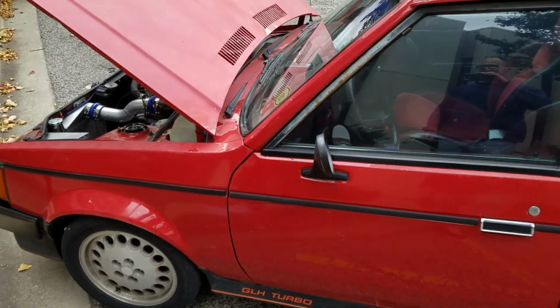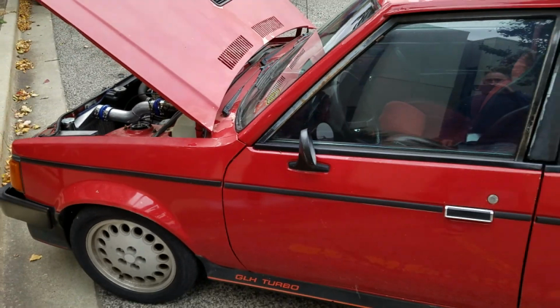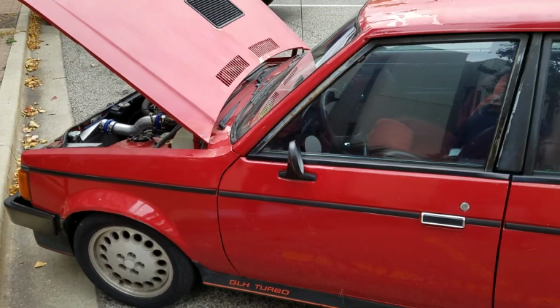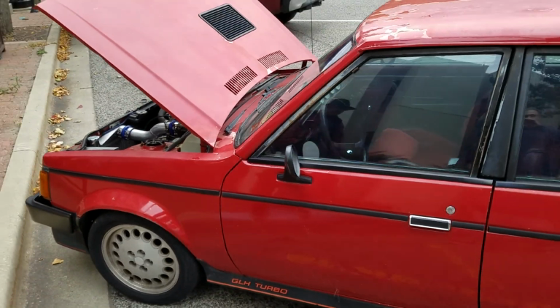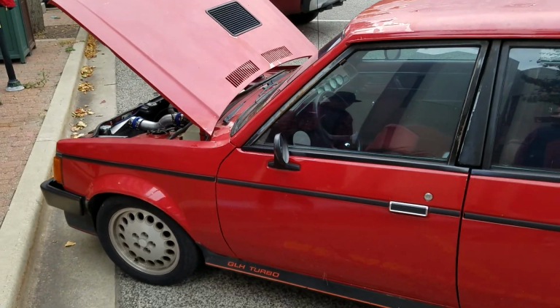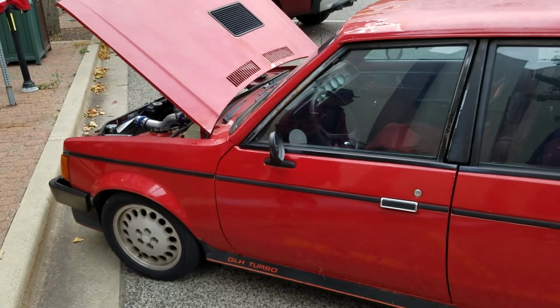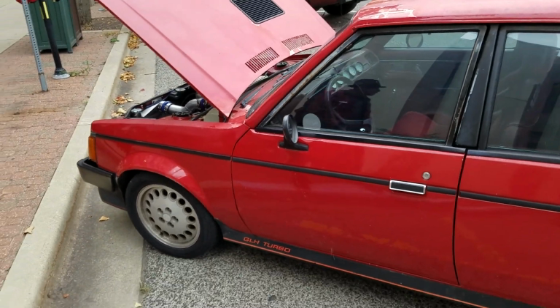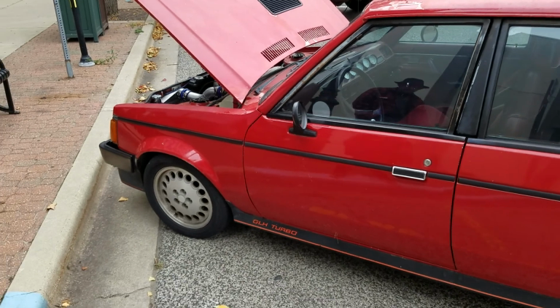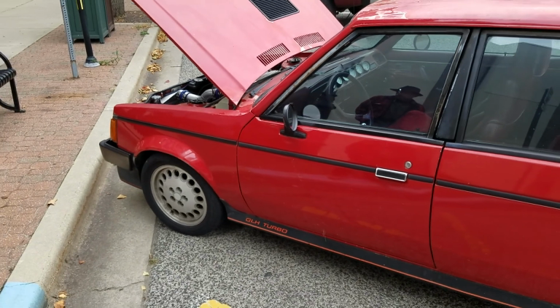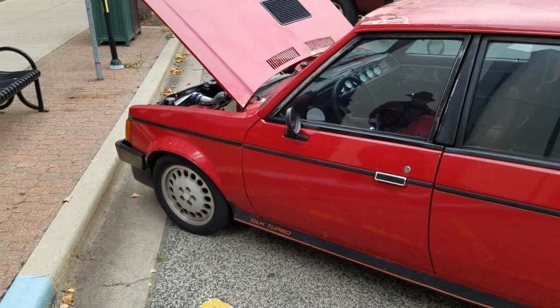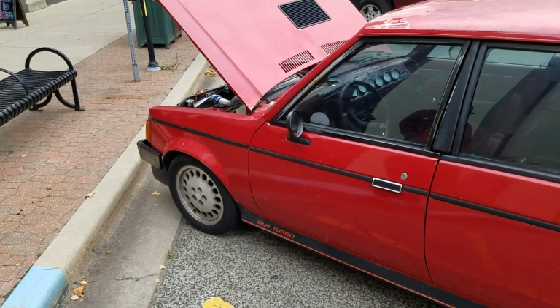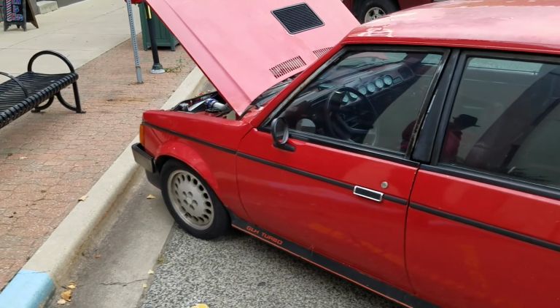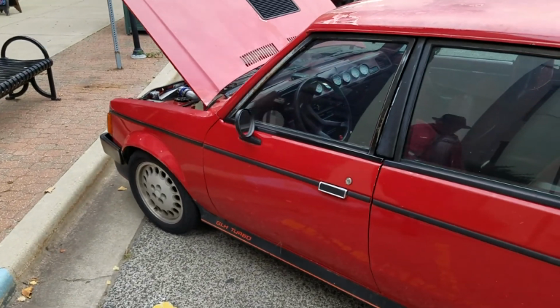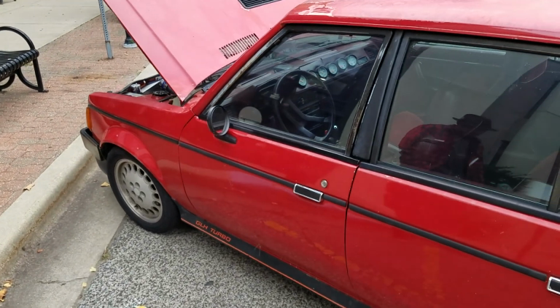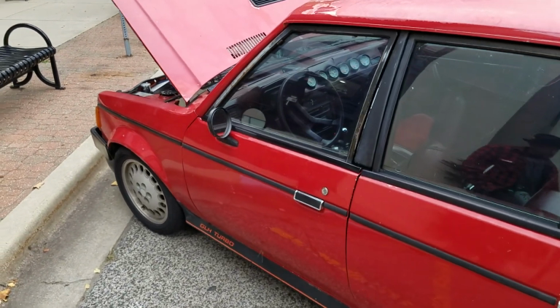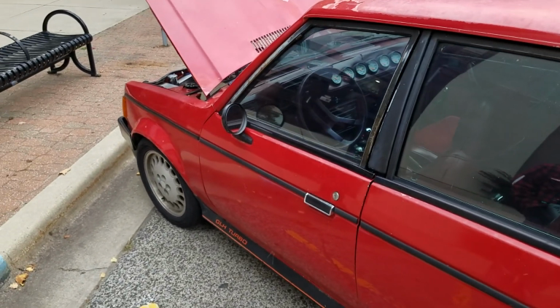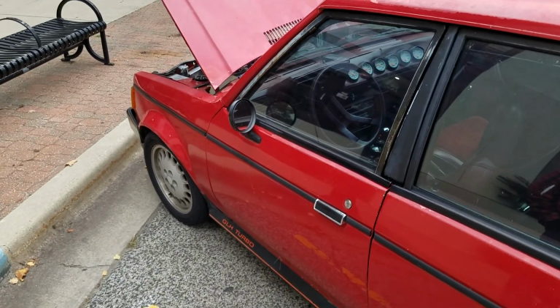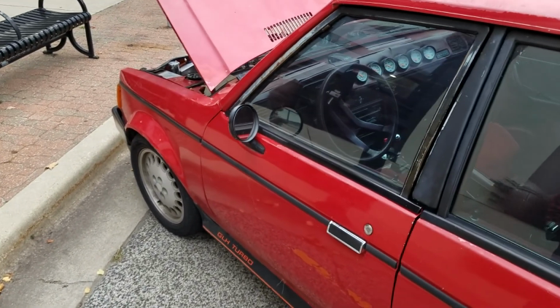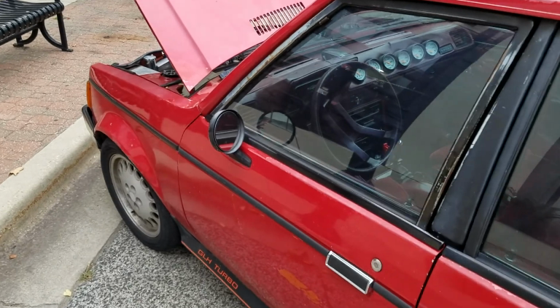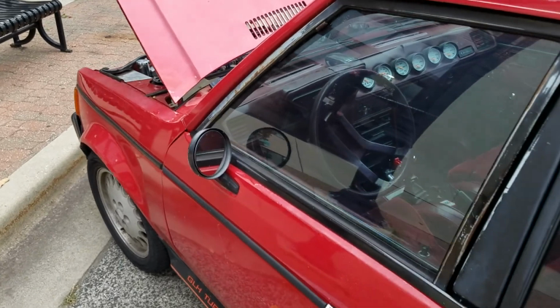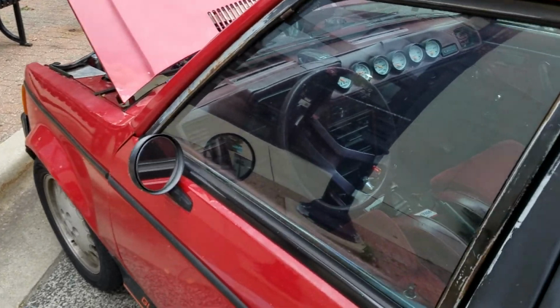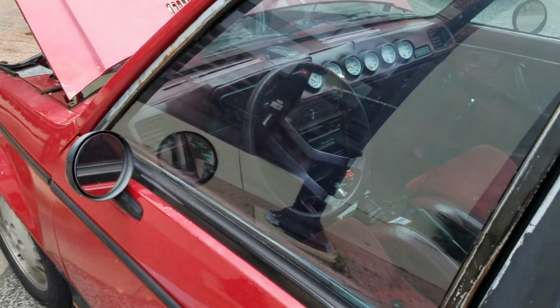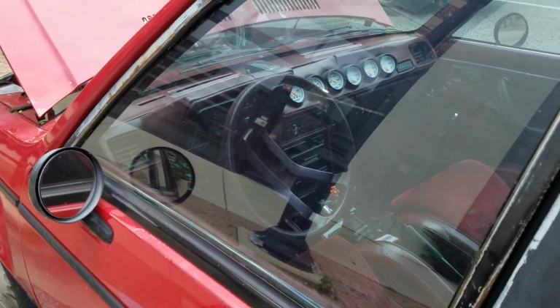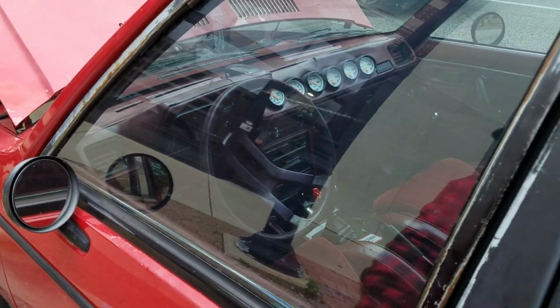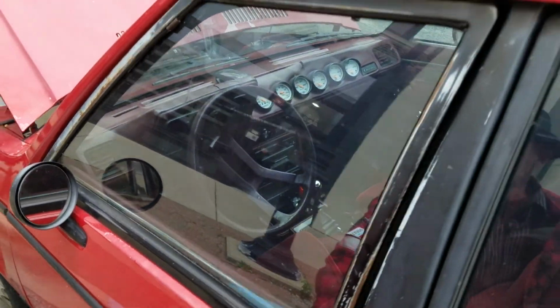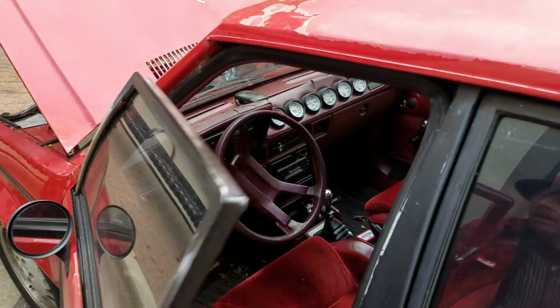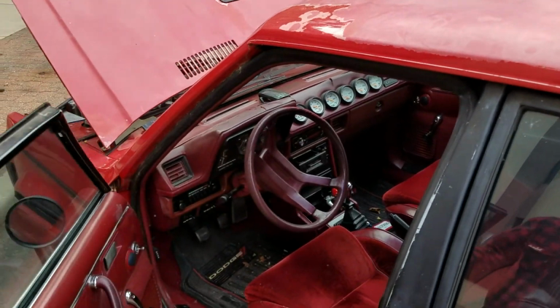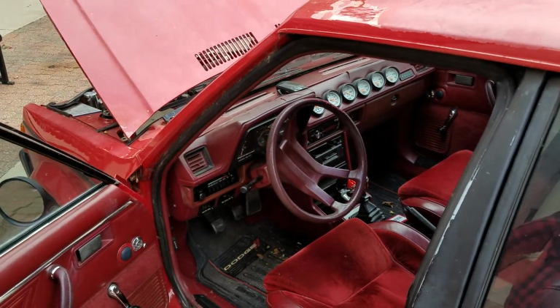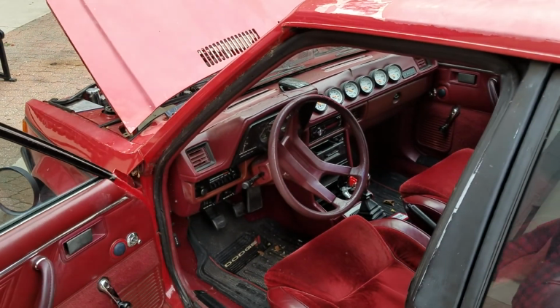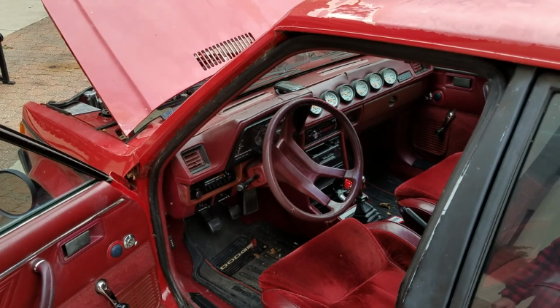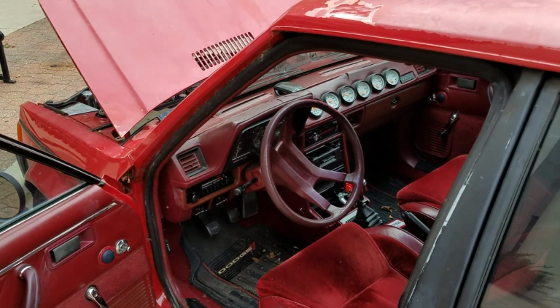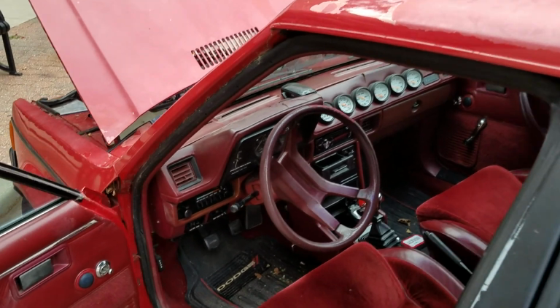I've had it for 23 years. It's got a little bit over 300 horsepower. Stock it was 142. So that's 300 at the wheels? 300 at the wheels.